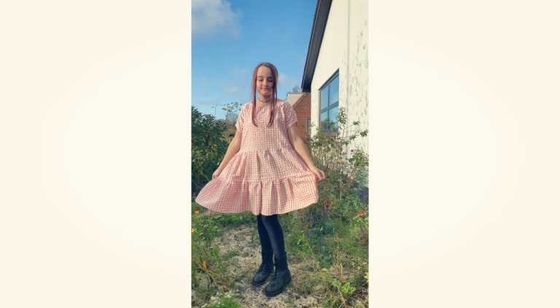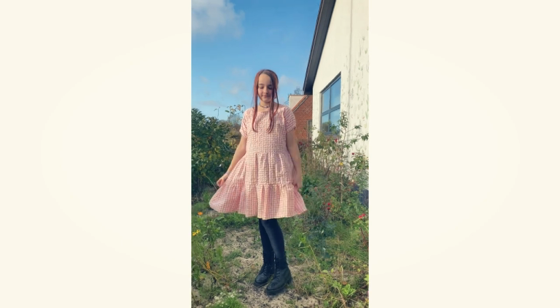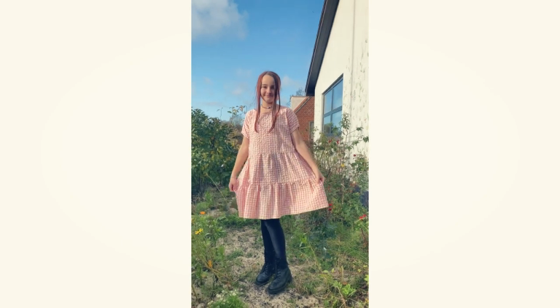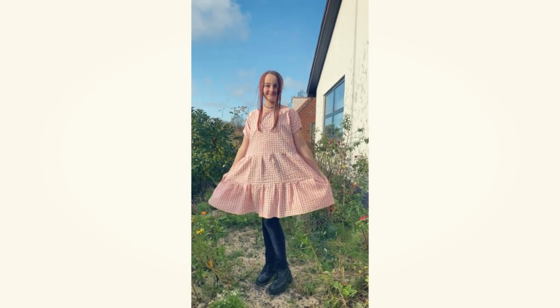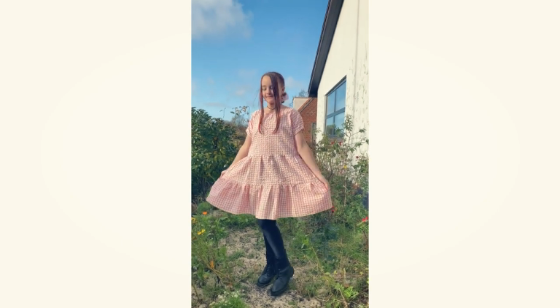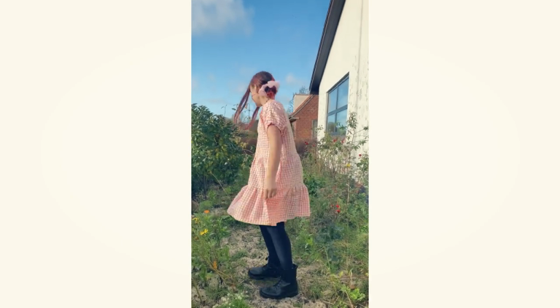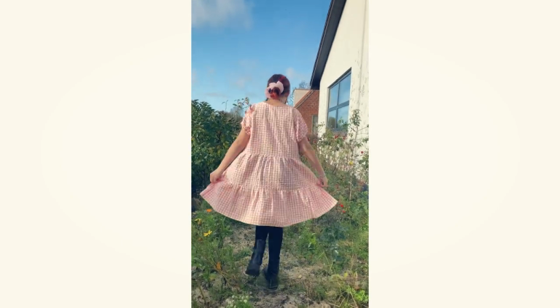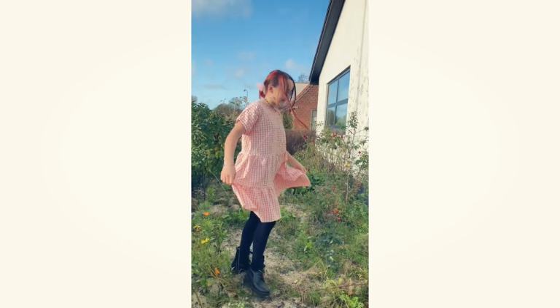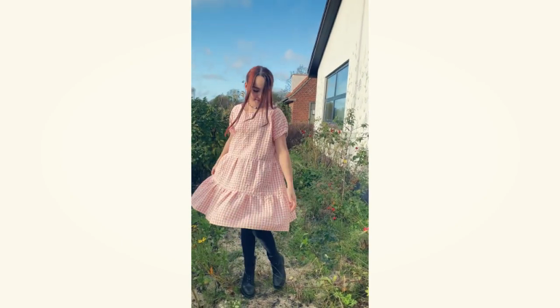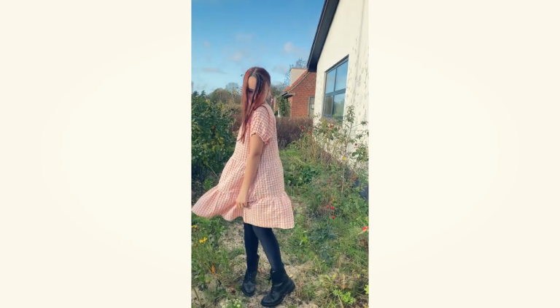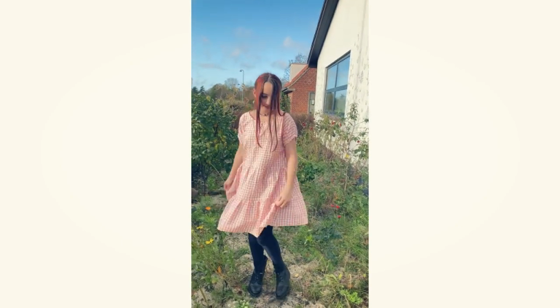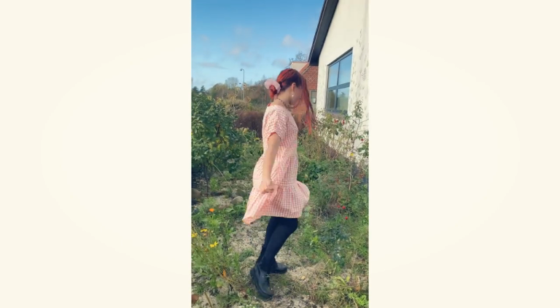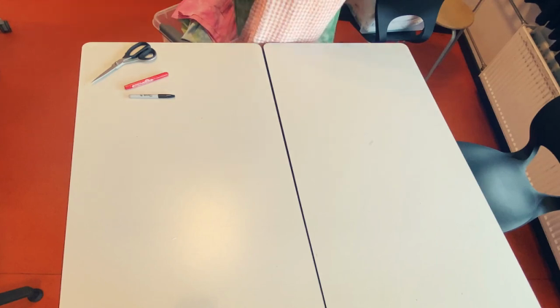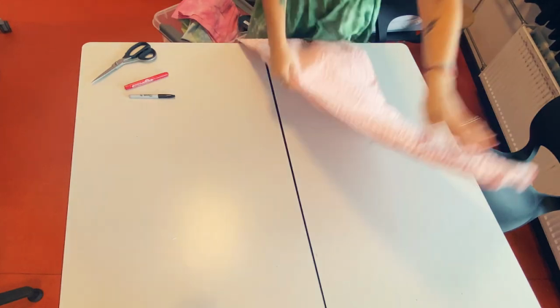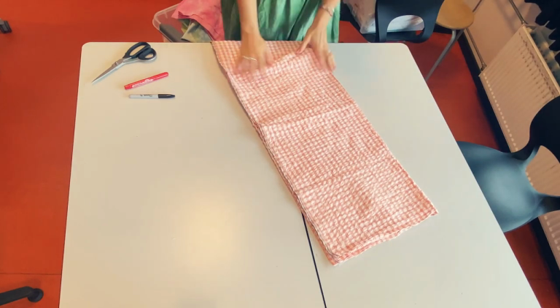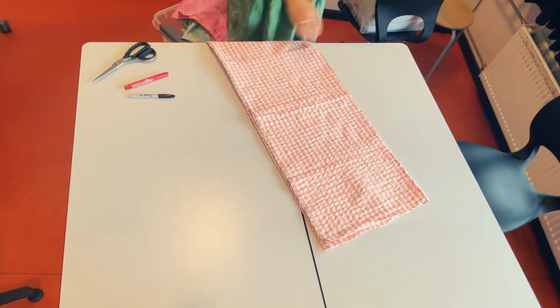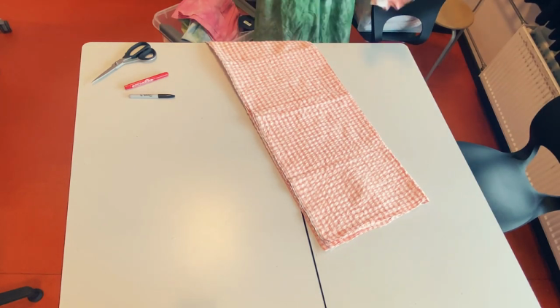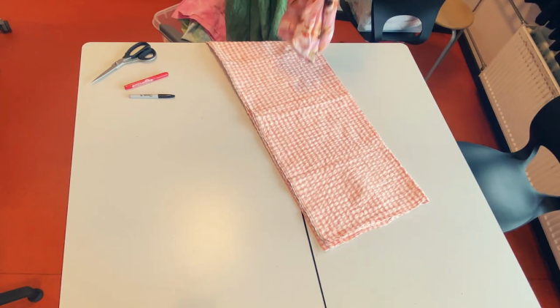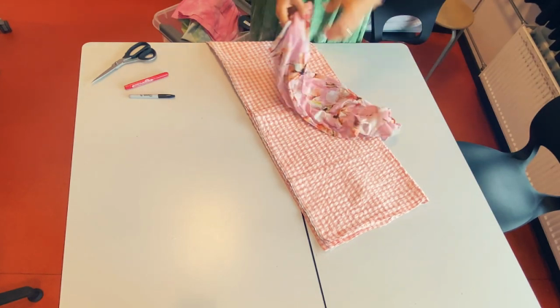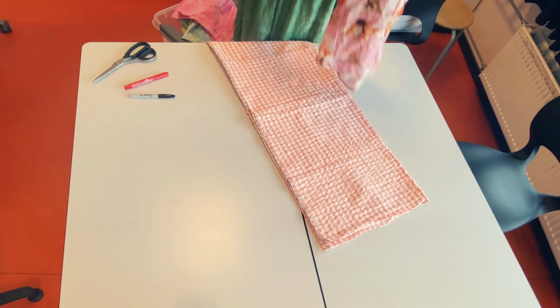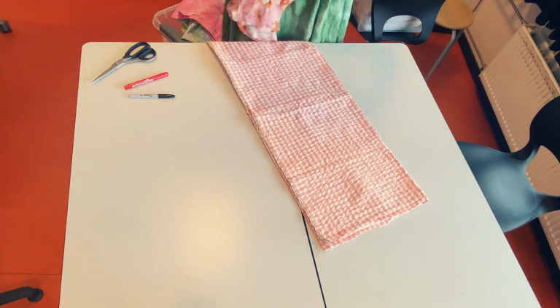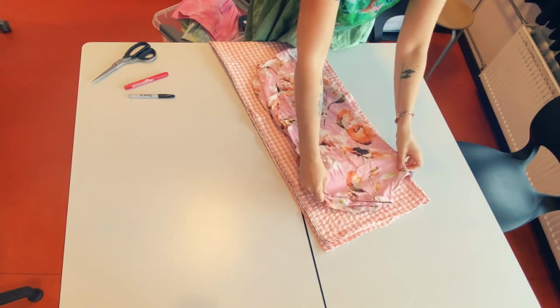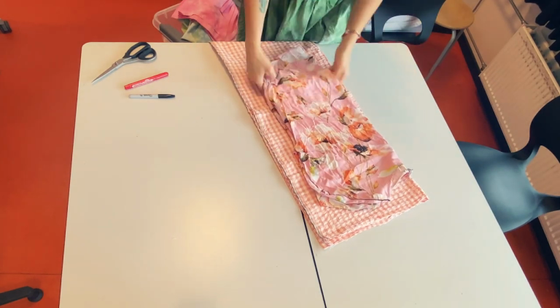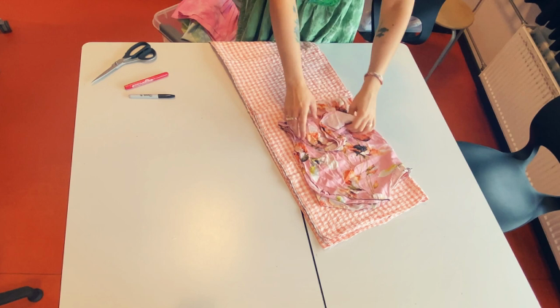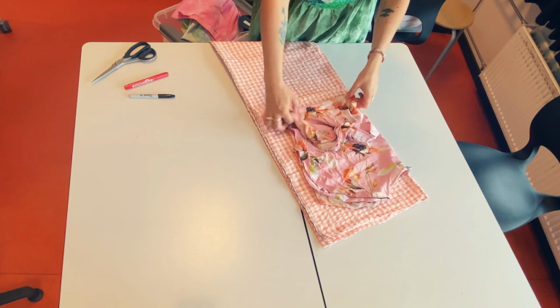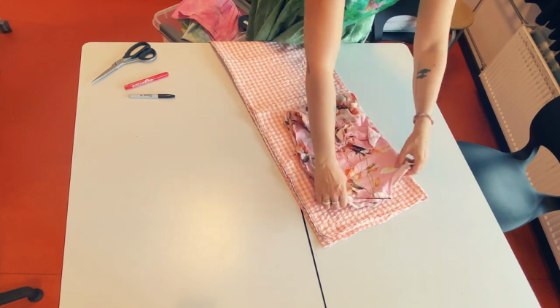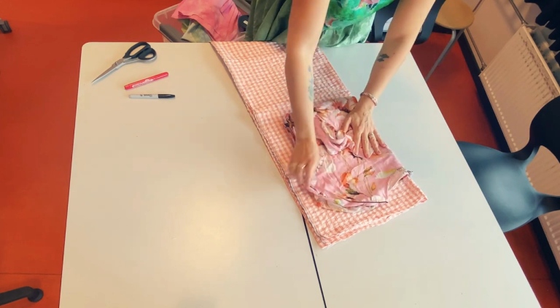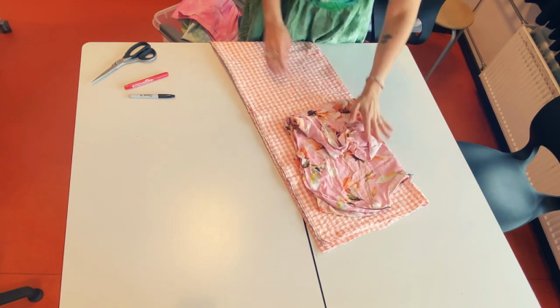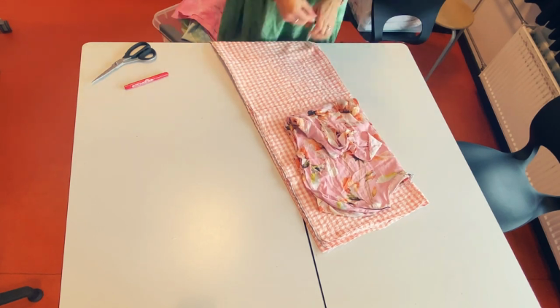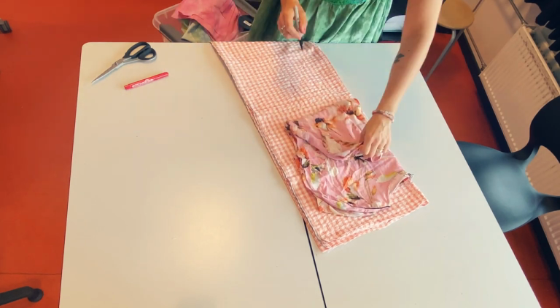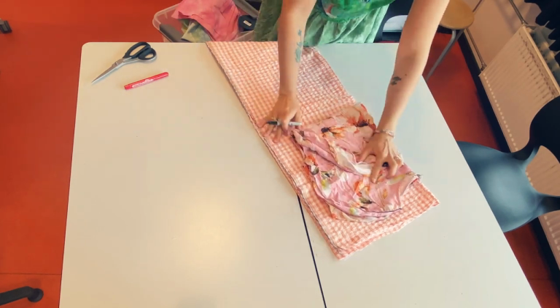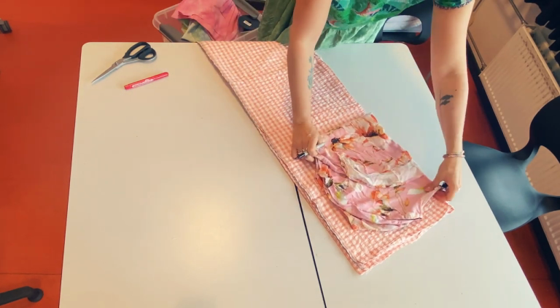Hello and welcome to one of these sewing tutorials. I must admit while making it I can see that I've made it many times. It's a very nice tiered dress and it's one of my favorite makes, and maybe that's why I keep coming back to it.